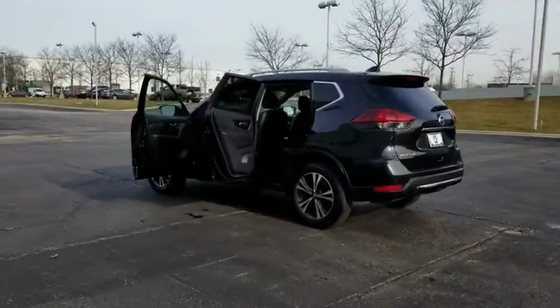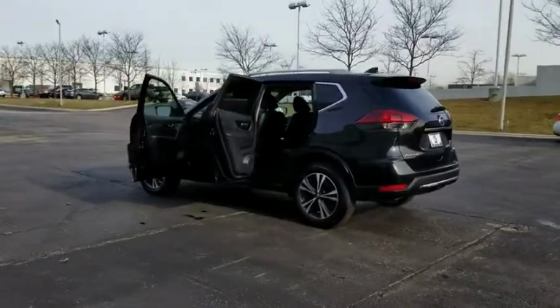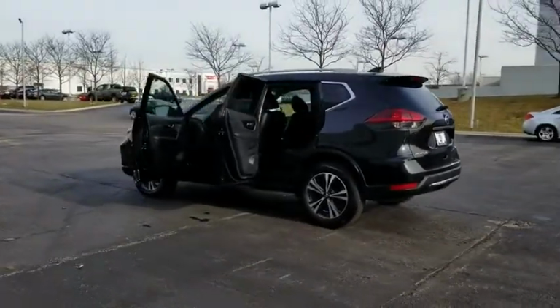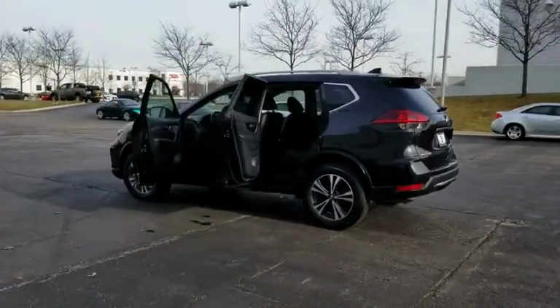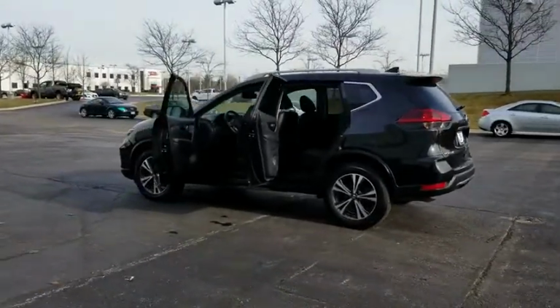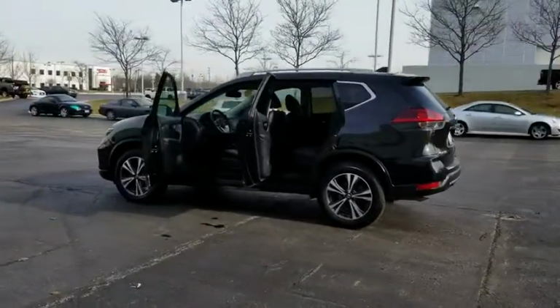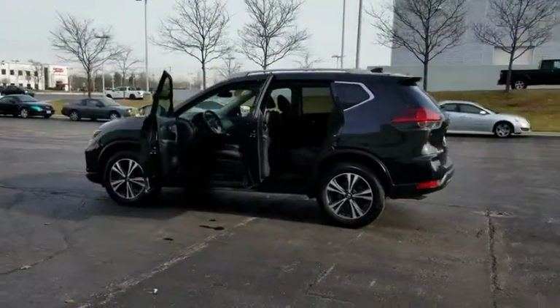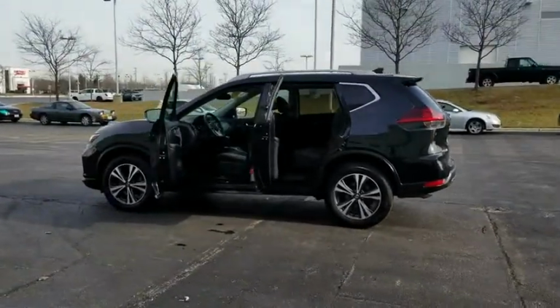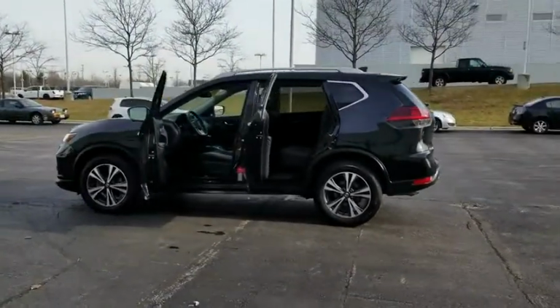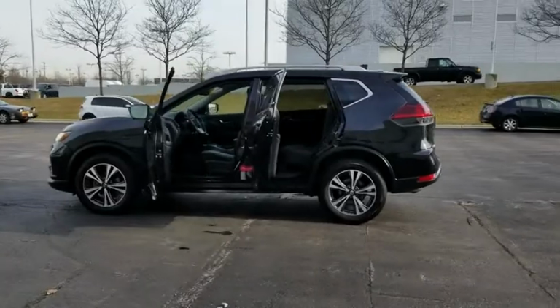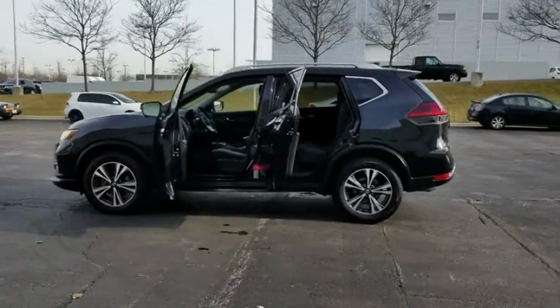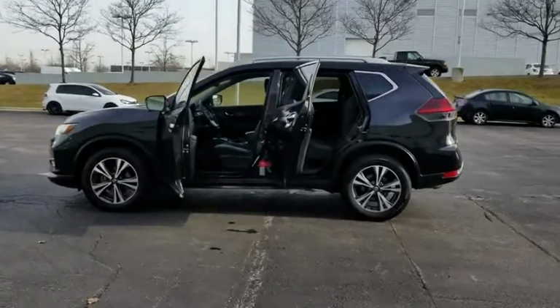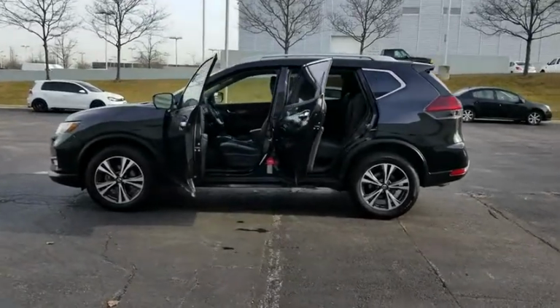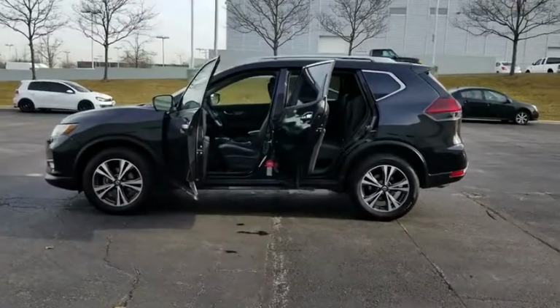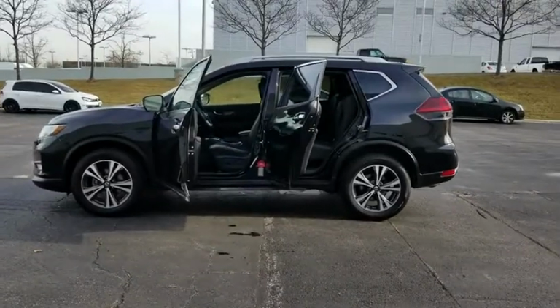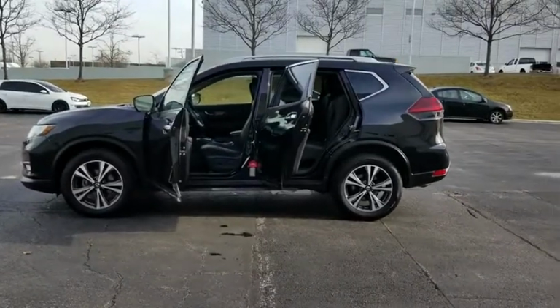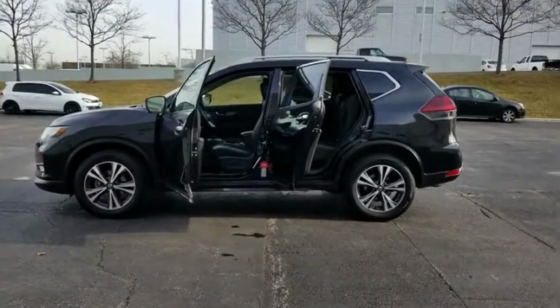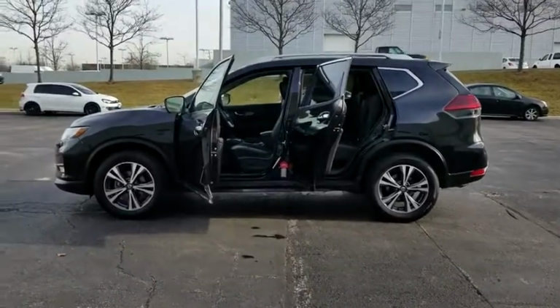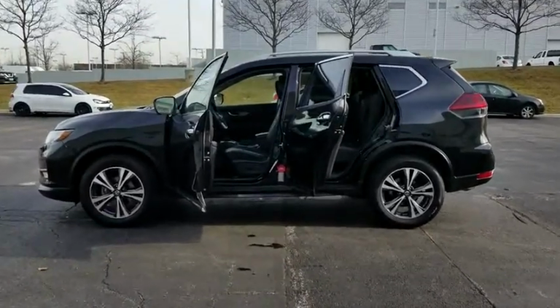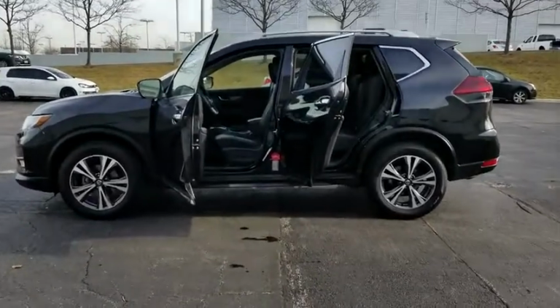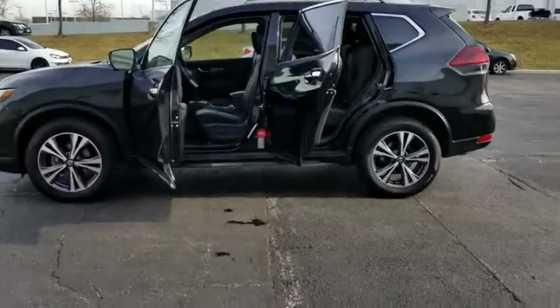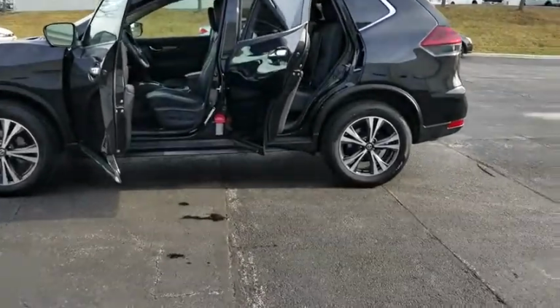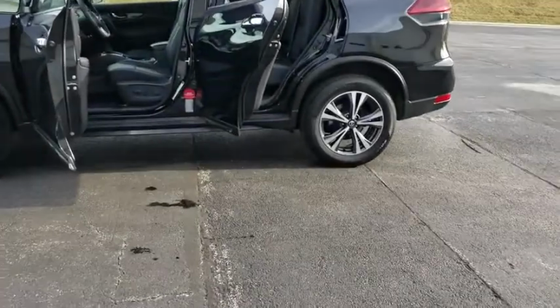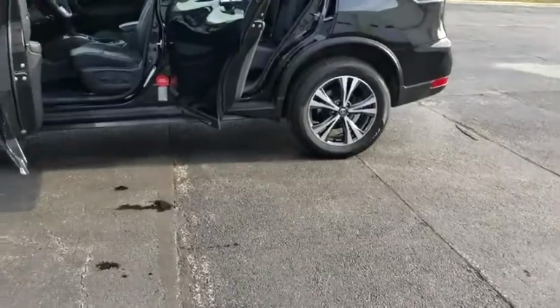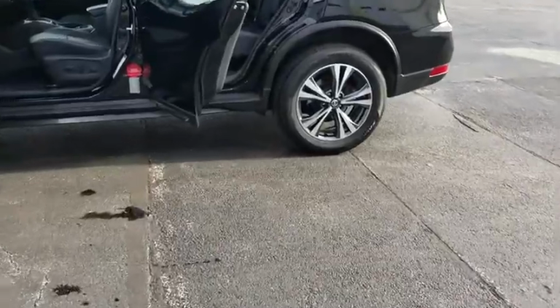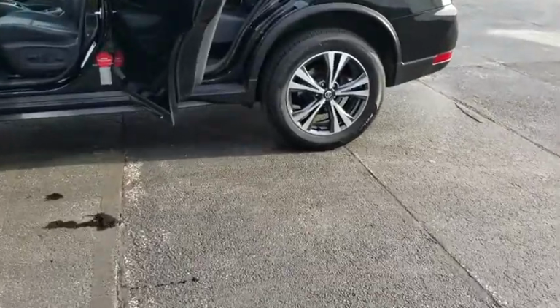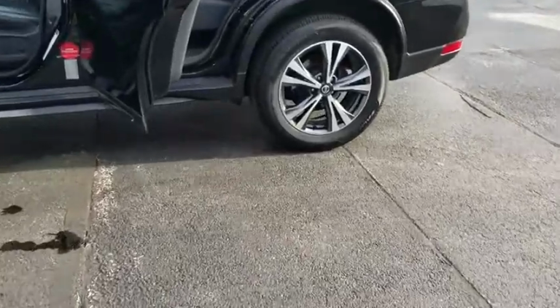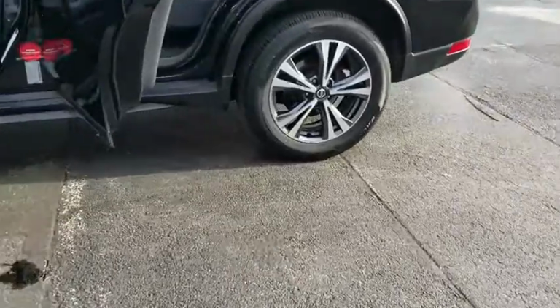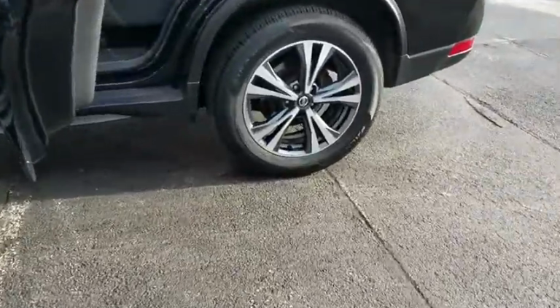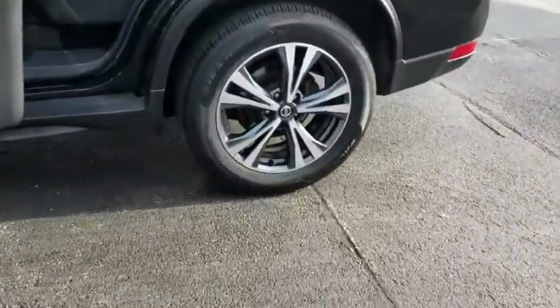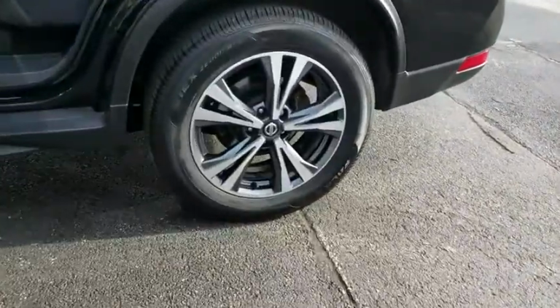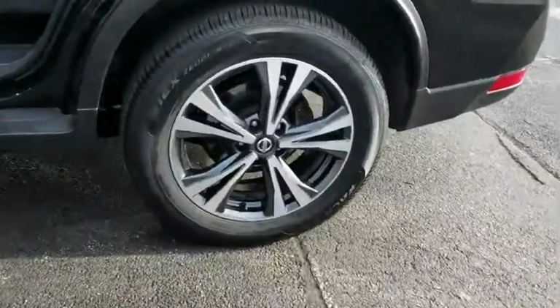Stability control, power liftgate, traction control, keyless entry, navigation system, steering wheel audio controls, remote engine start, anti-lock braking system, all-wheel drive, backup camera.